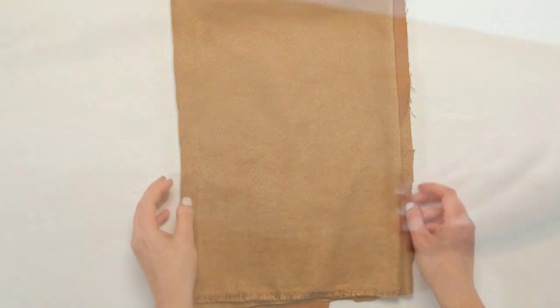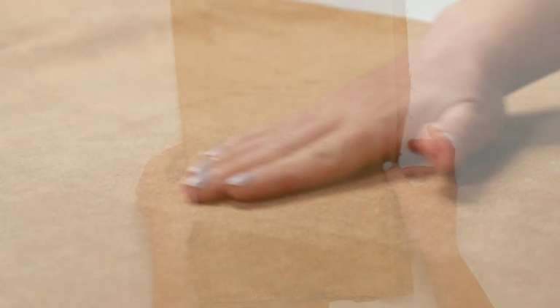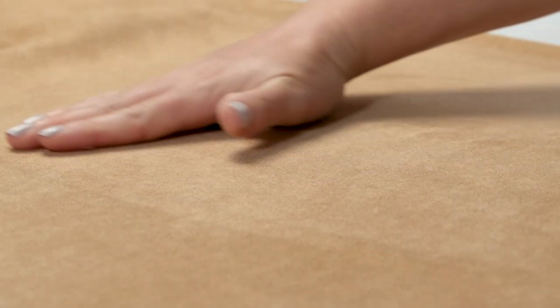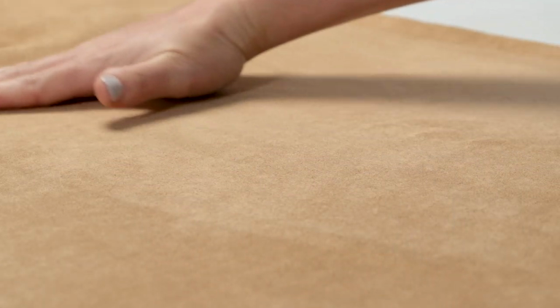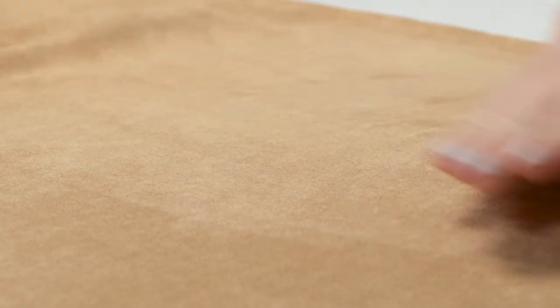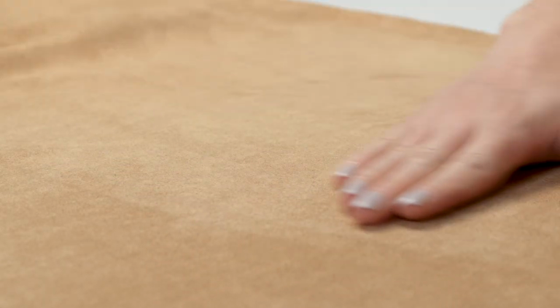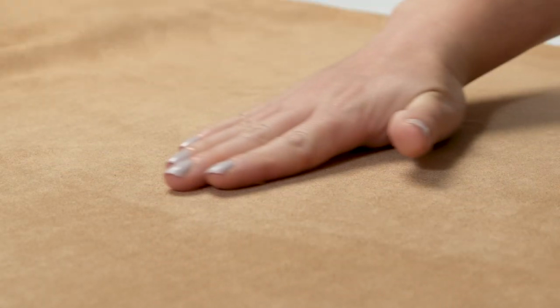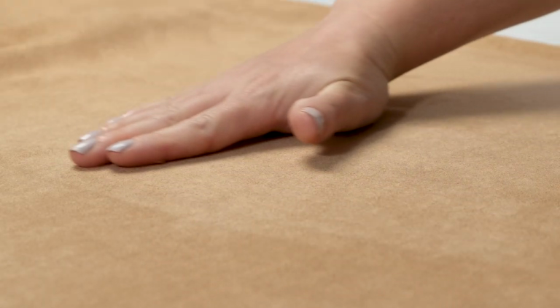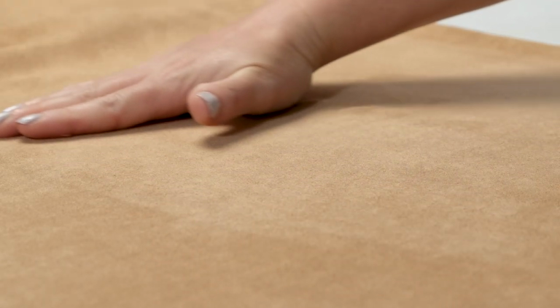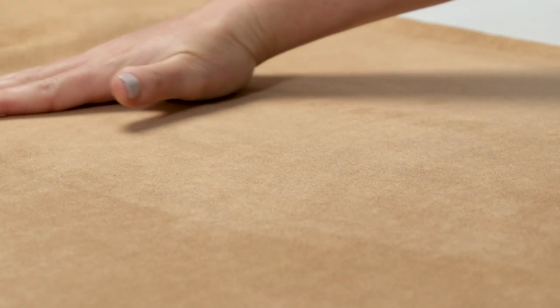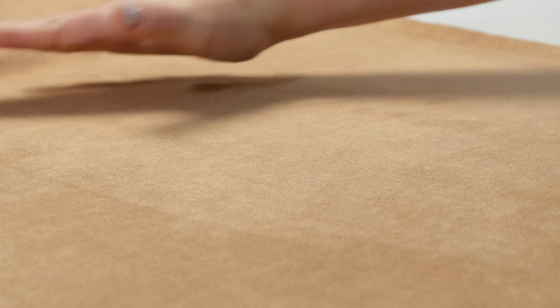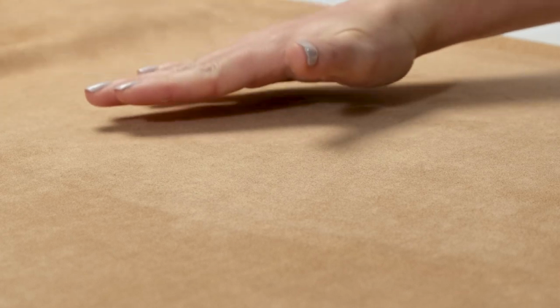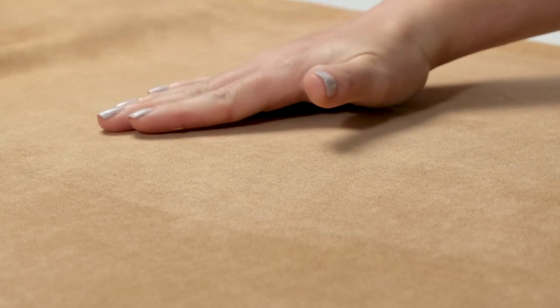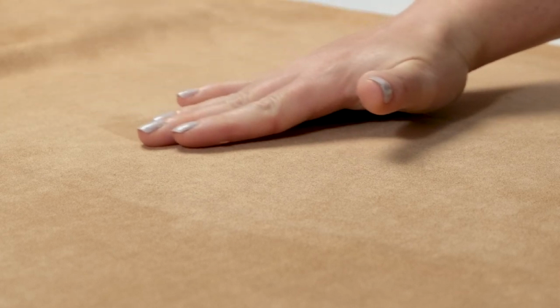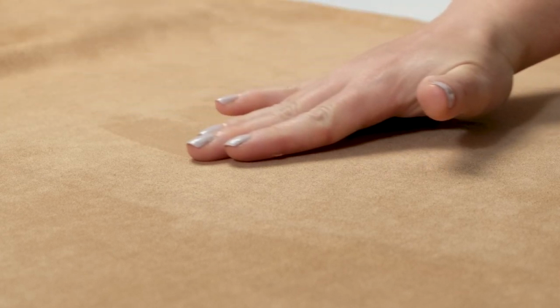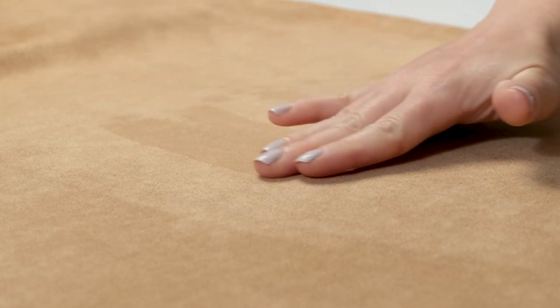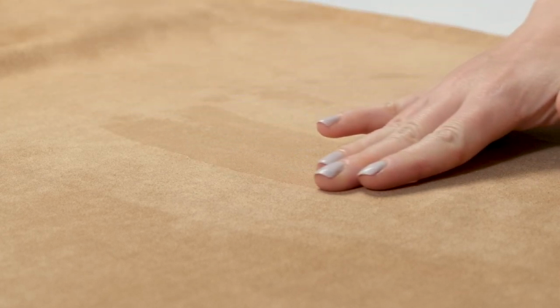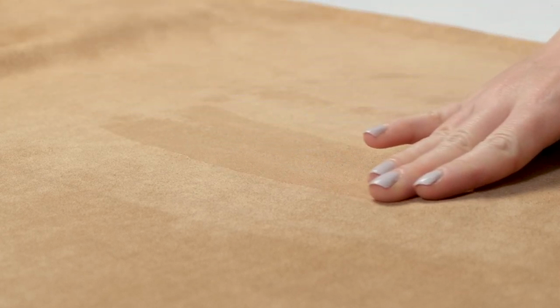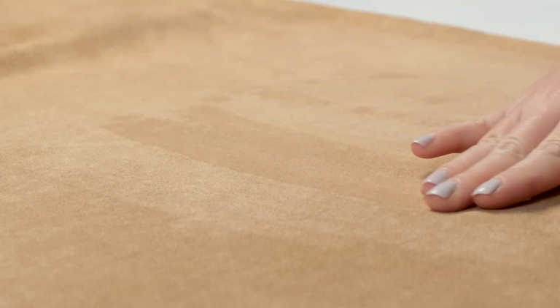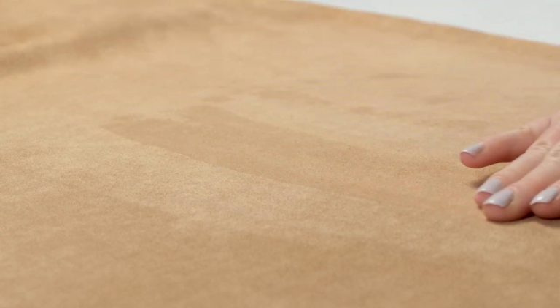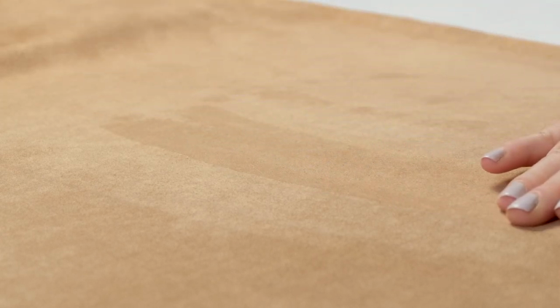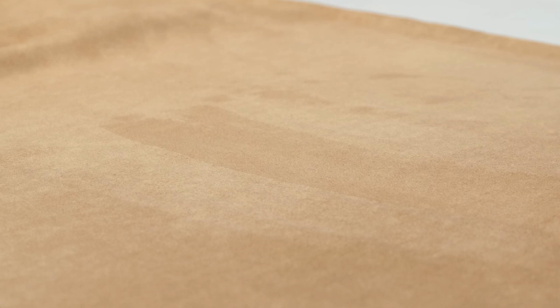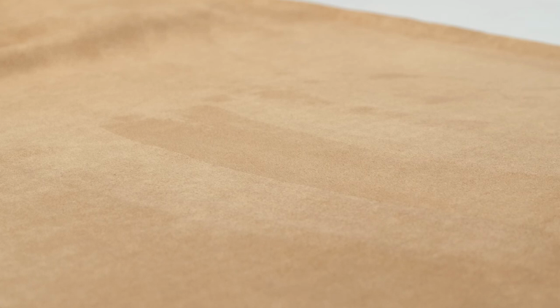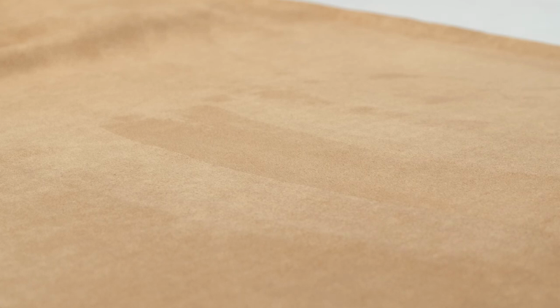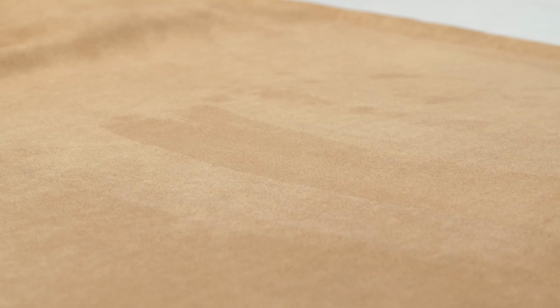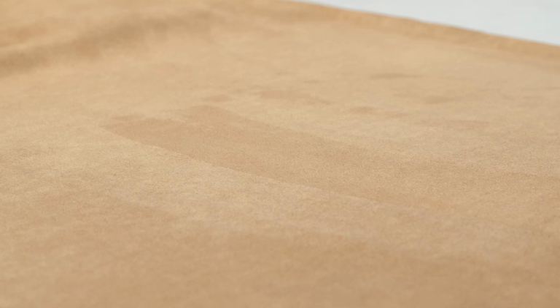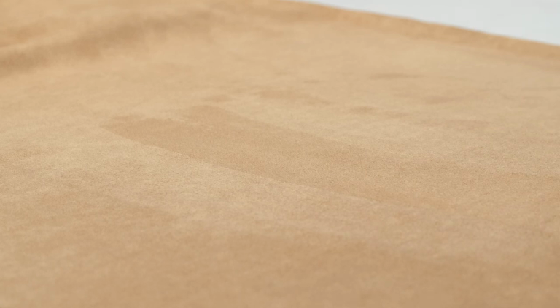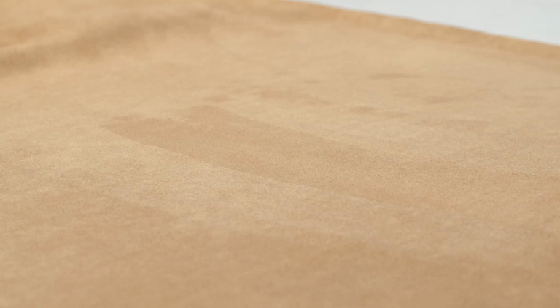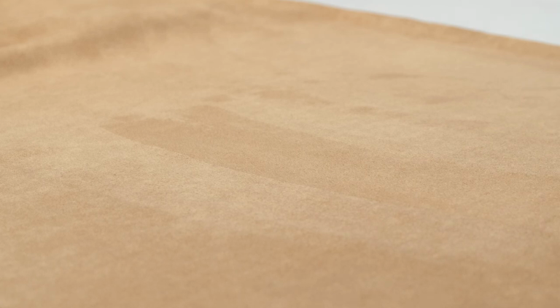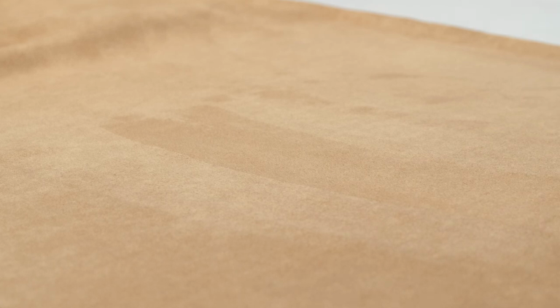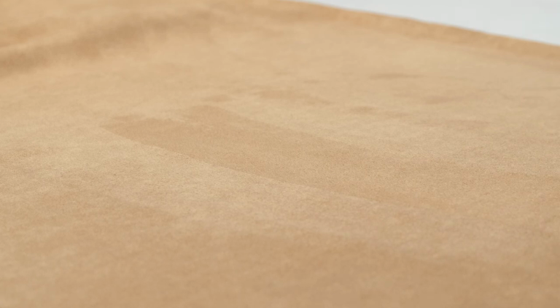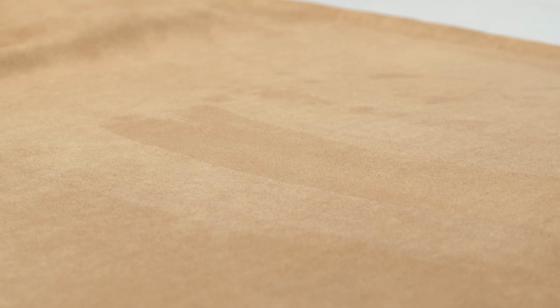Faux suede has a nap, or fibers that are standing up on the material. The nap makes the suede look lighter or darker depending on the direction, so you will need to cut out your material so that the nap is running in the same direction for each piece.